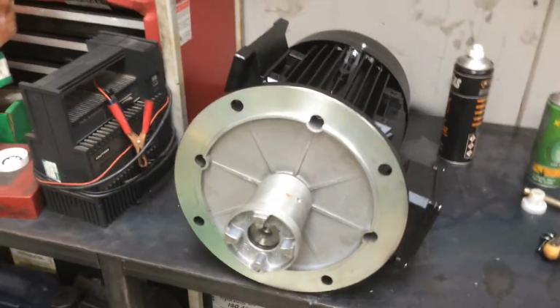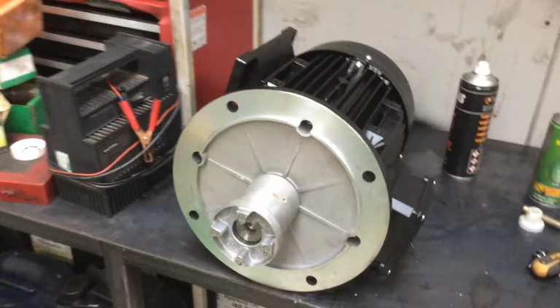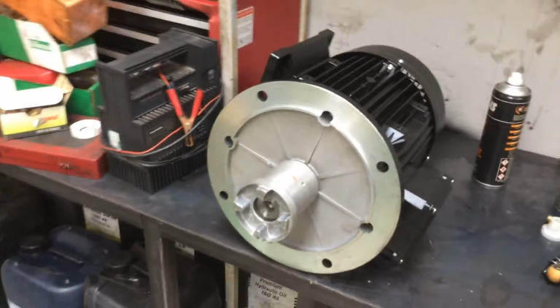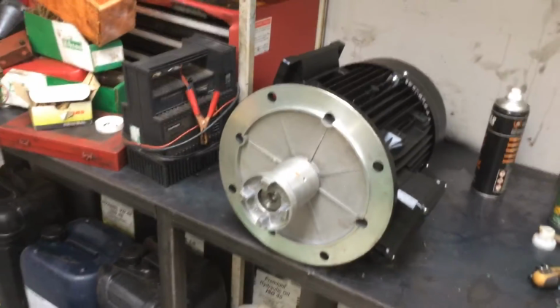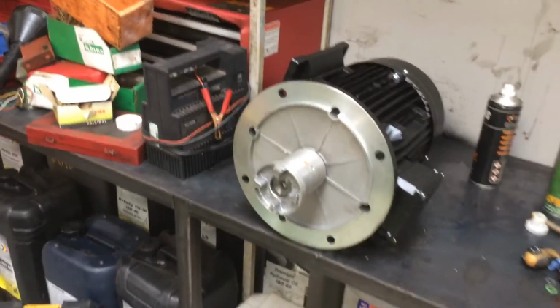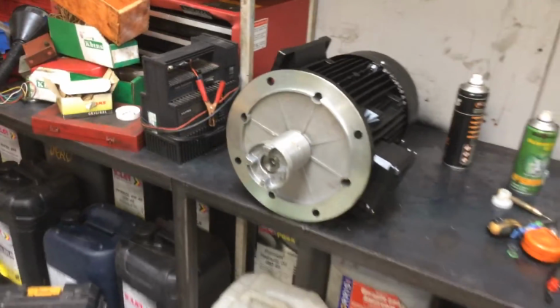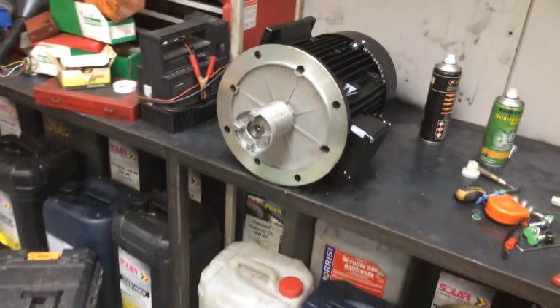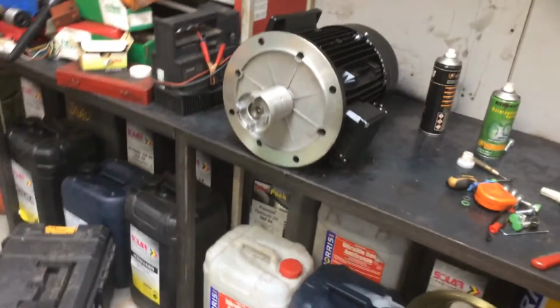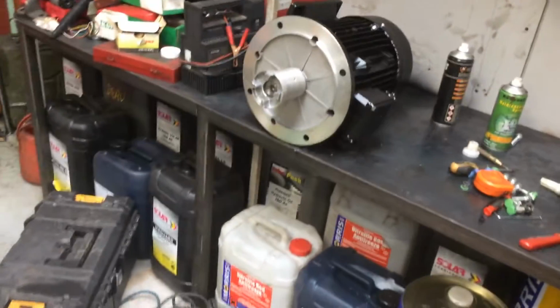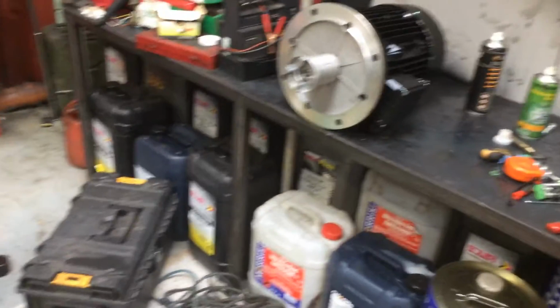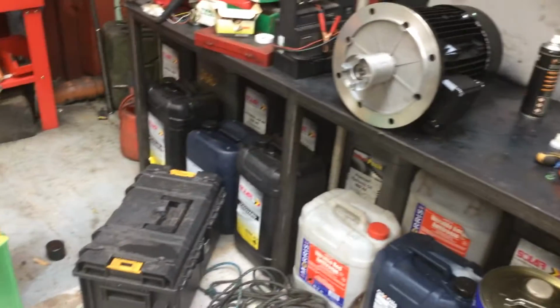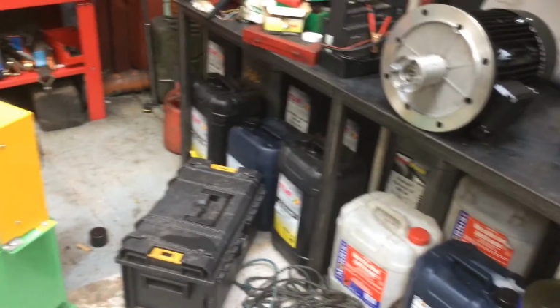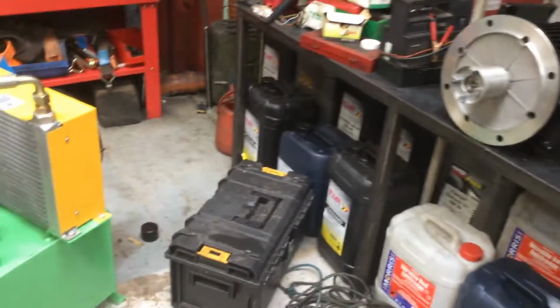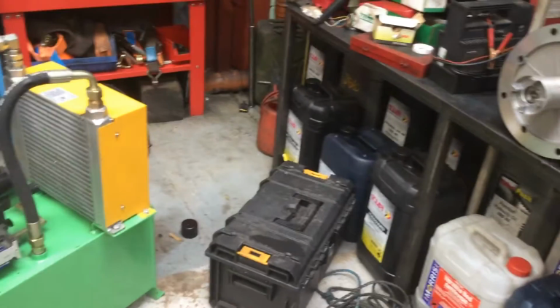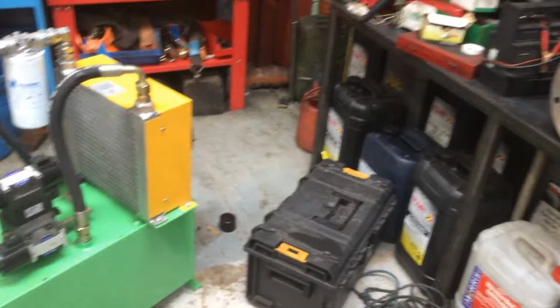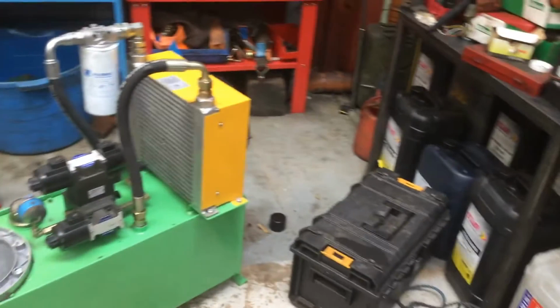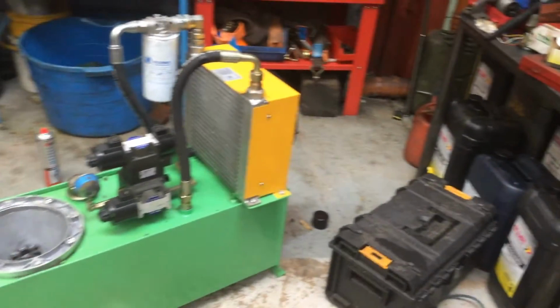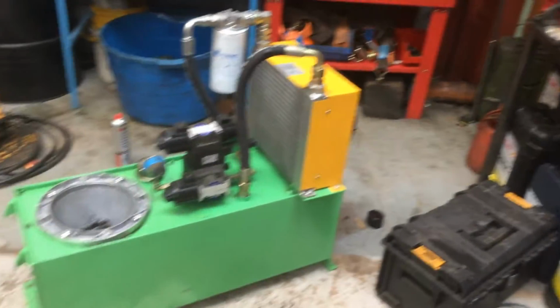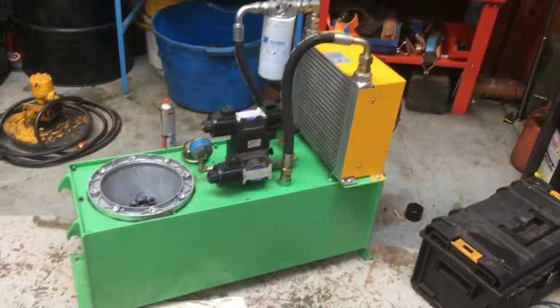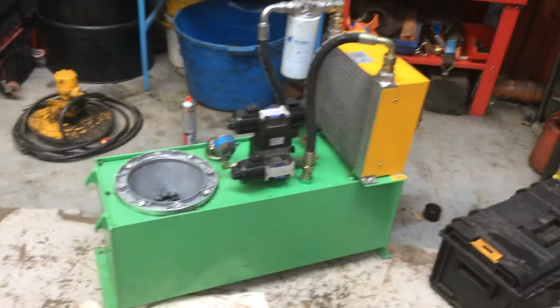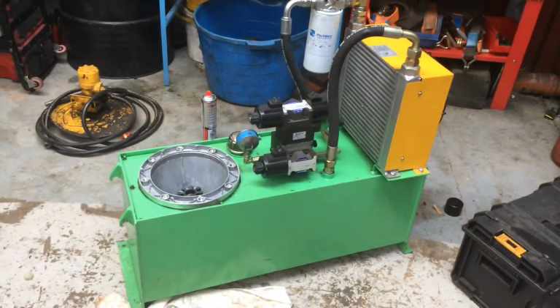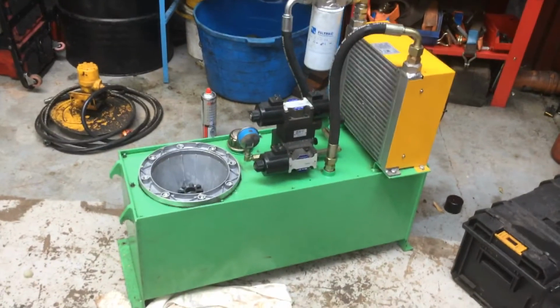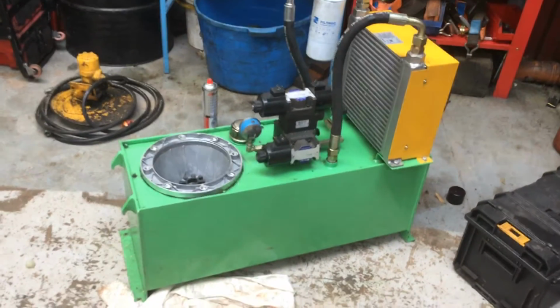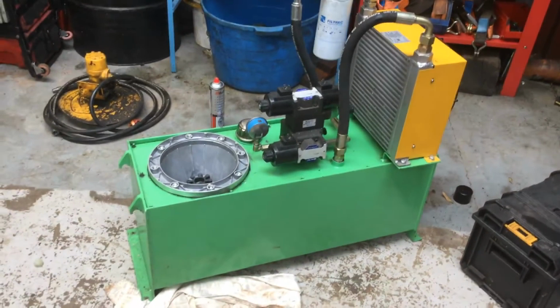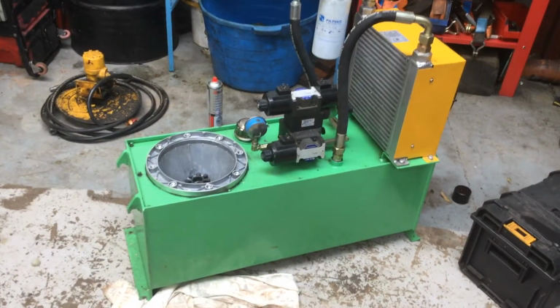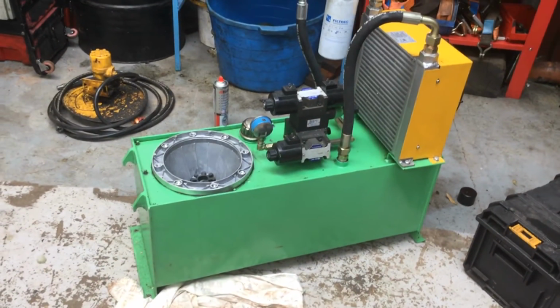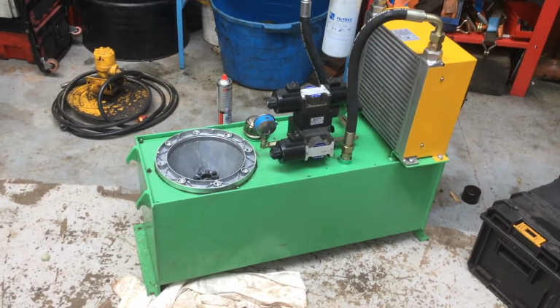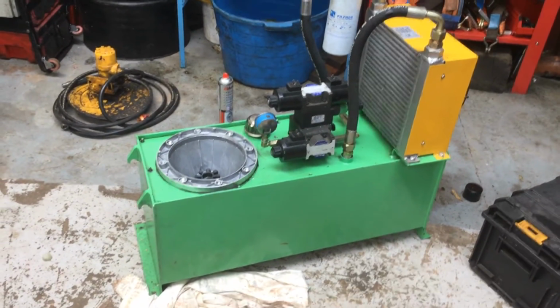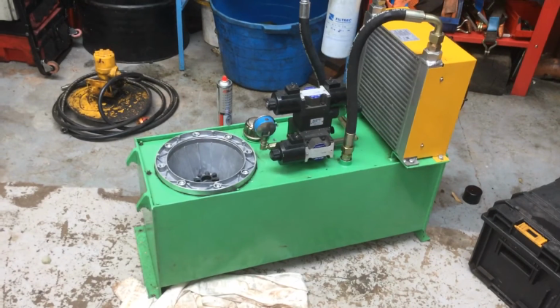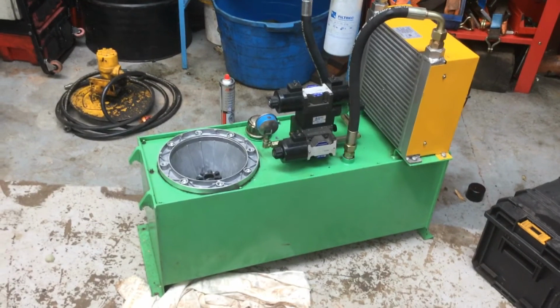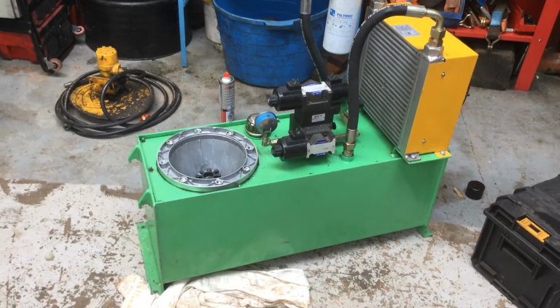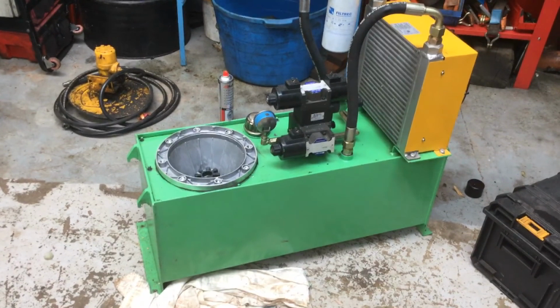So viewers, if you're thinking about buying a Chinese power pack, just consider what you're buying because some of it is absolute rubbish.